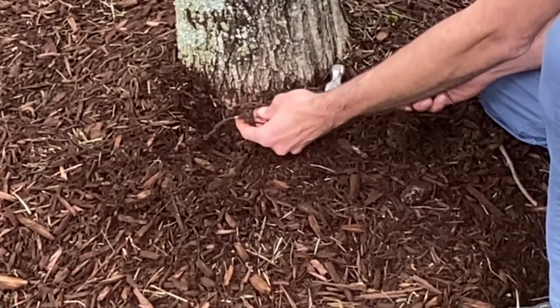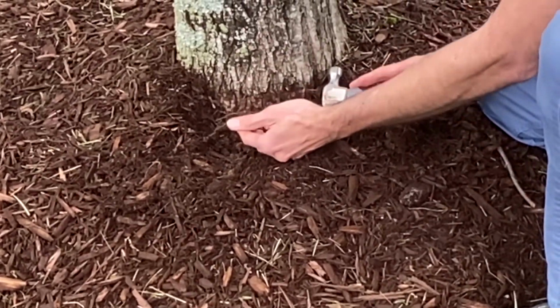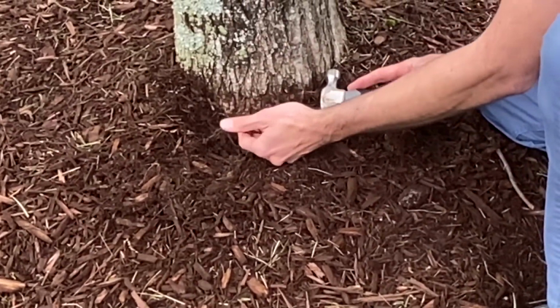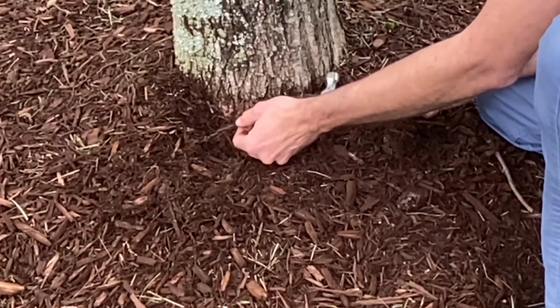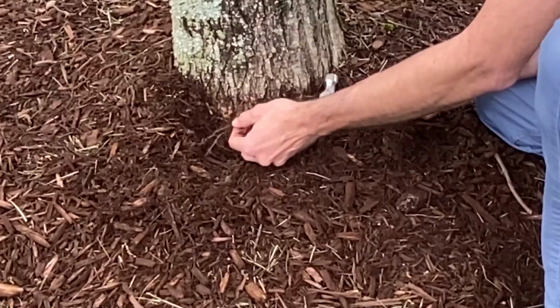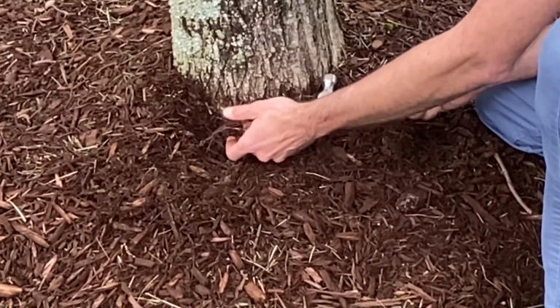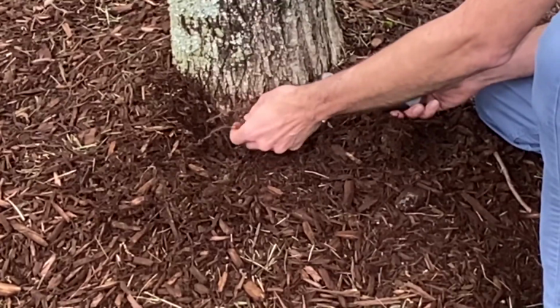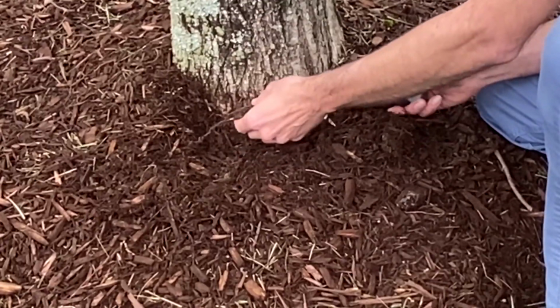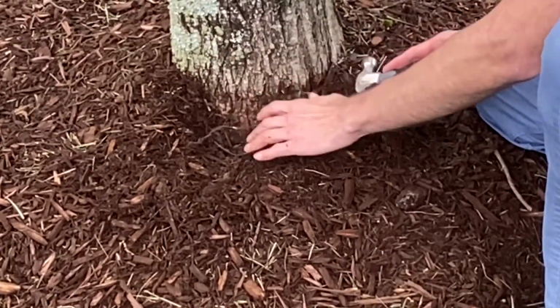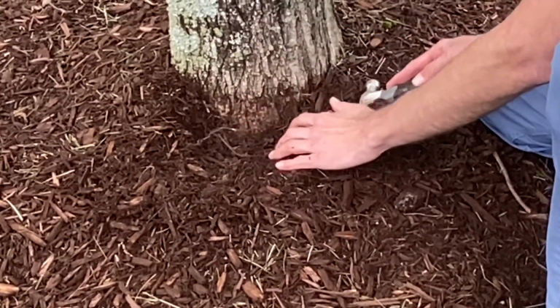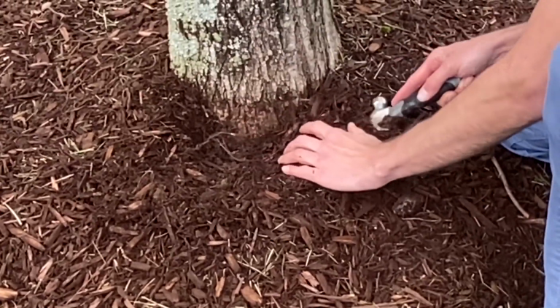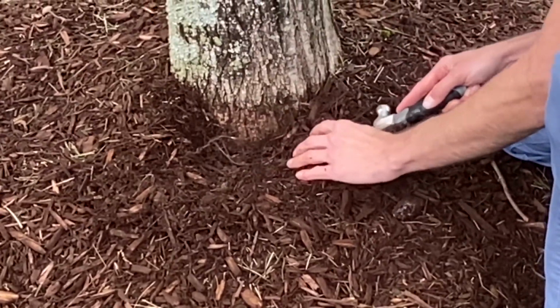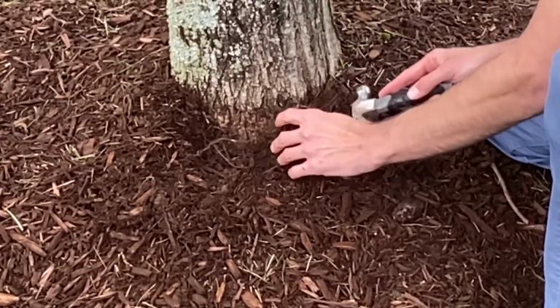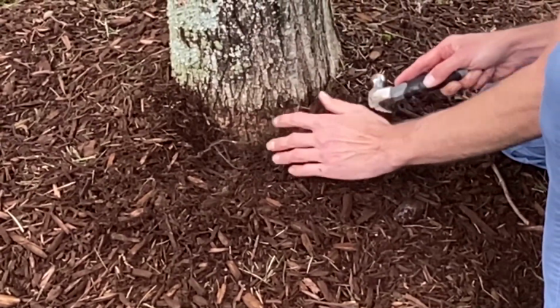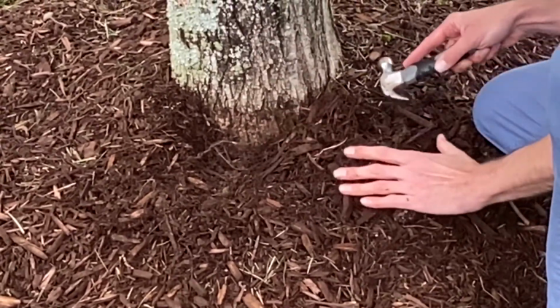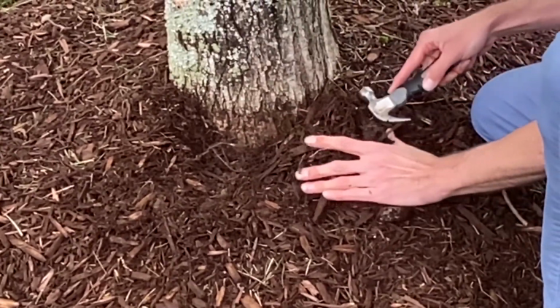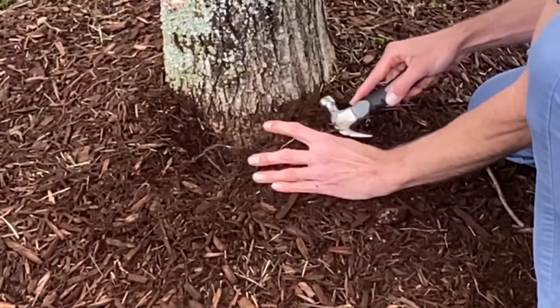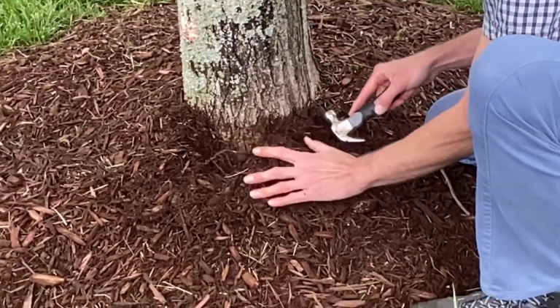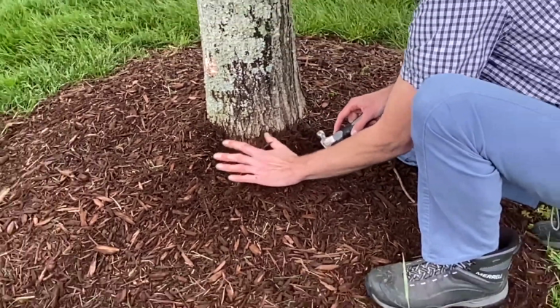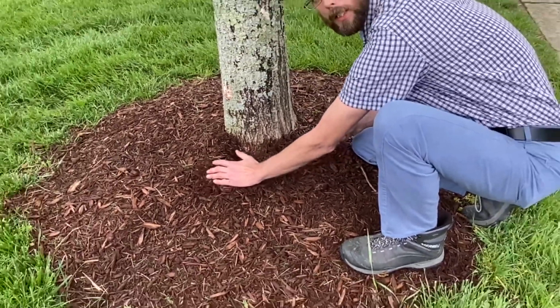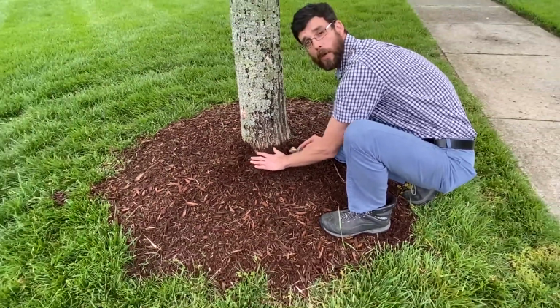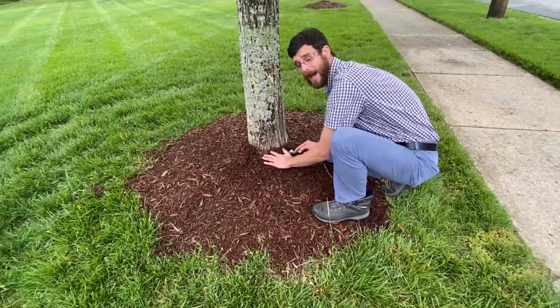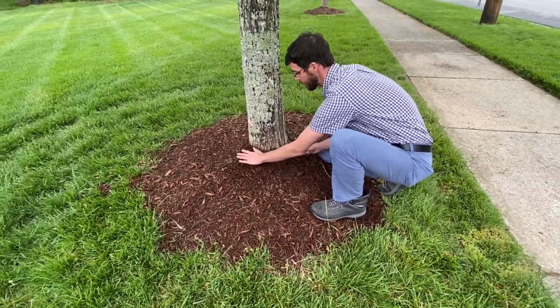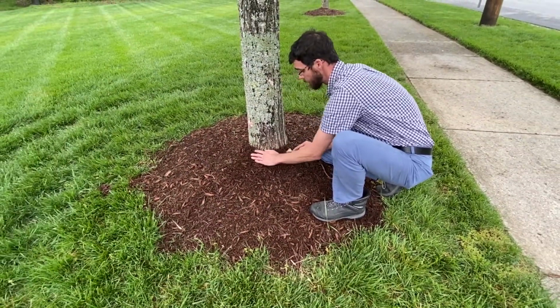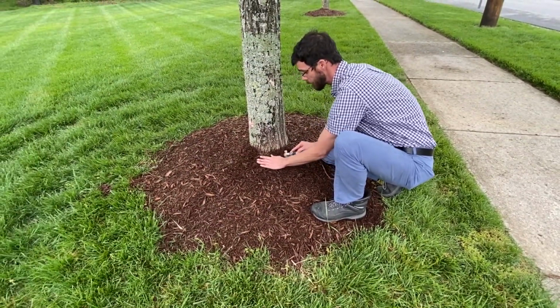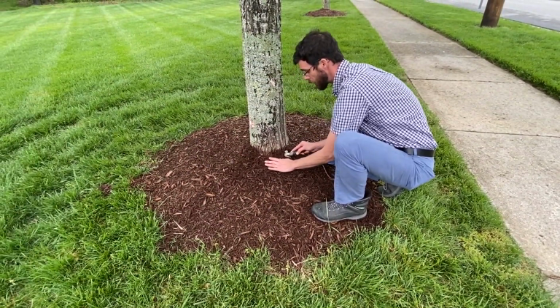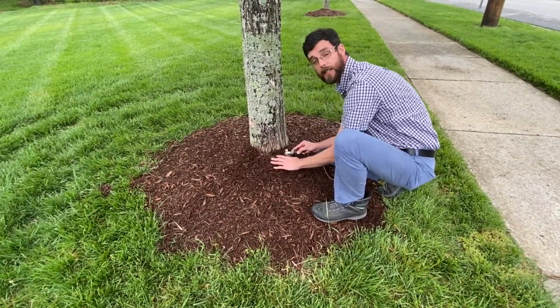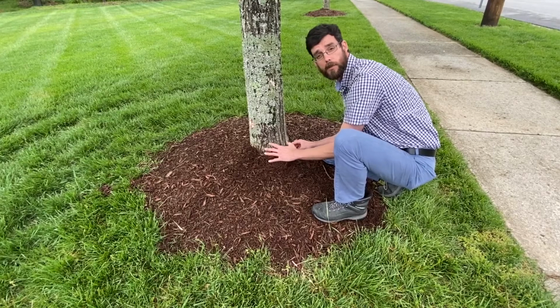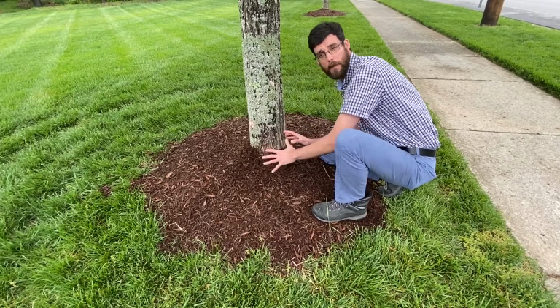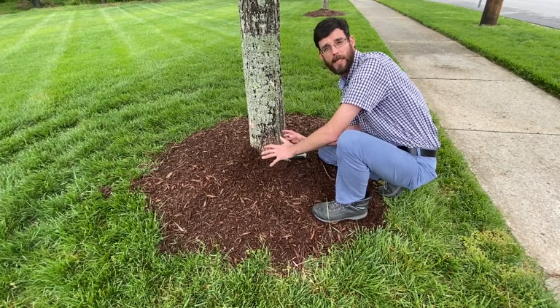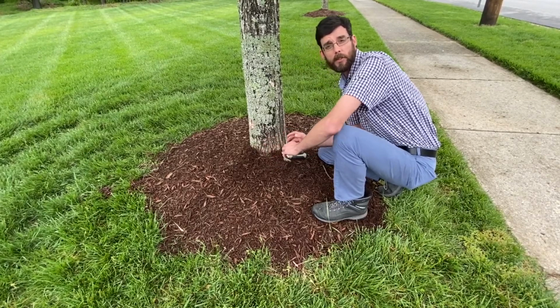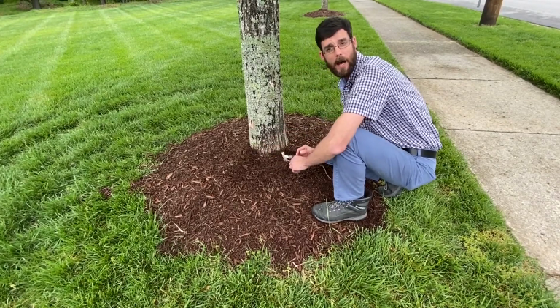People are always amazed to see tree roots growing upwards. This becomes particularly problematic in the middle of the summer, as these large mulch mounds begin to dry out.